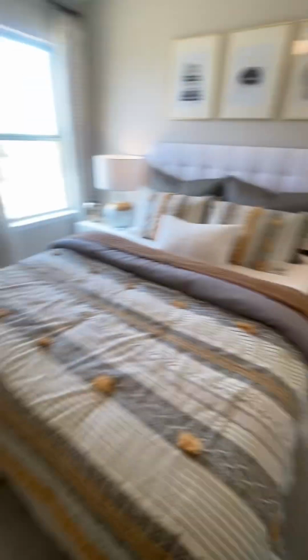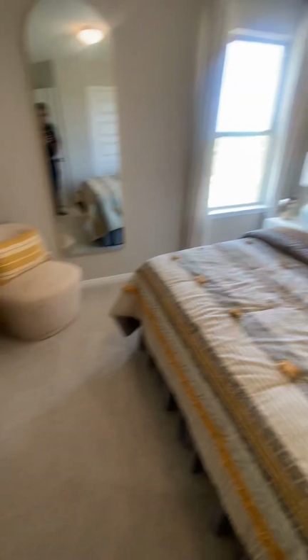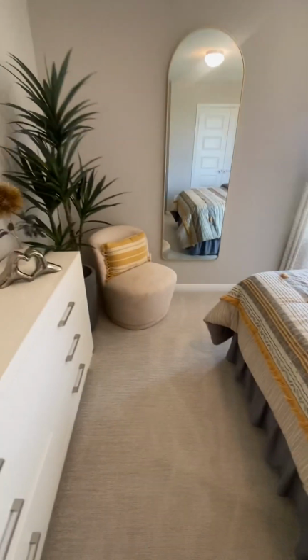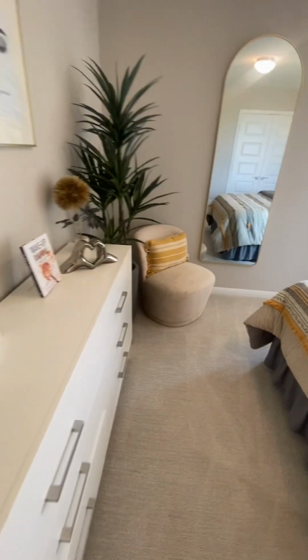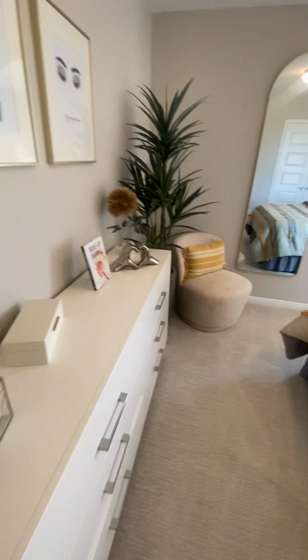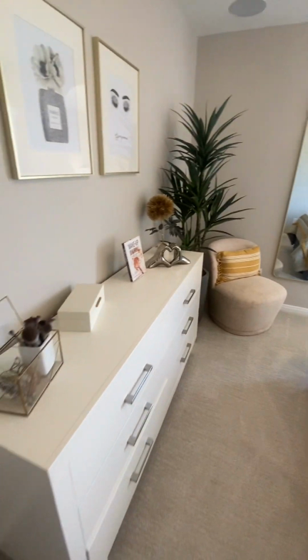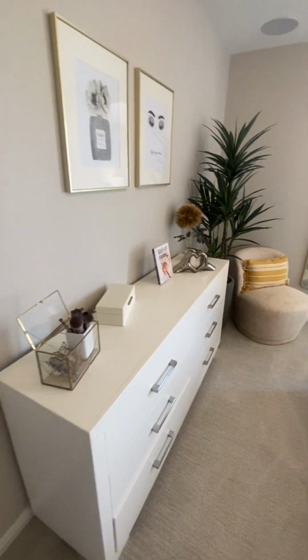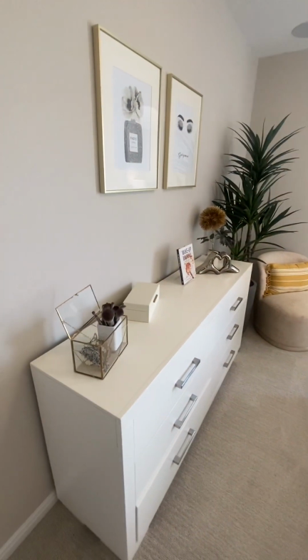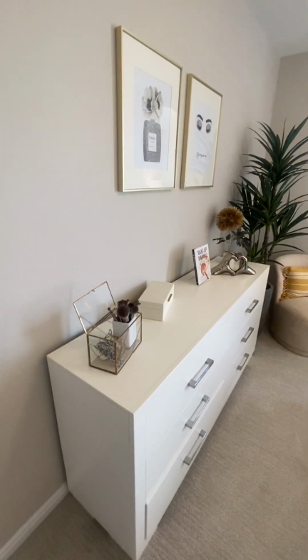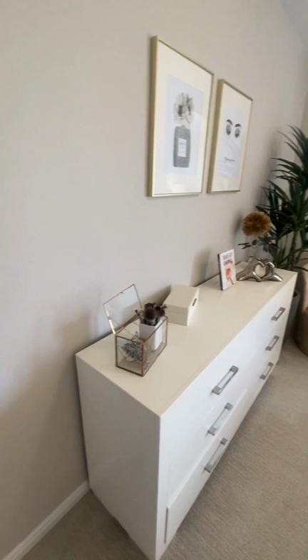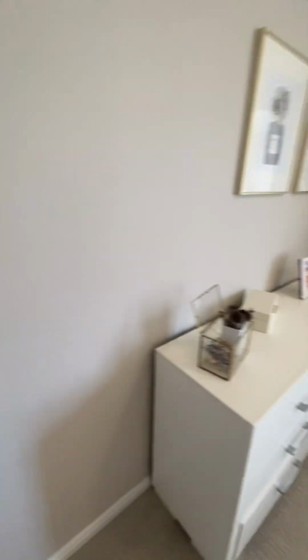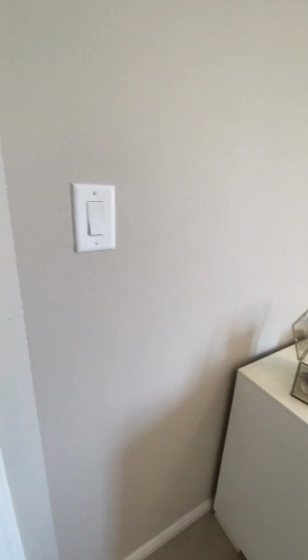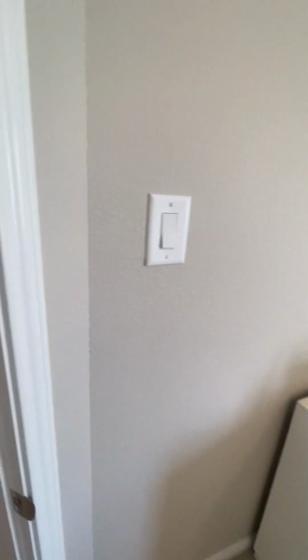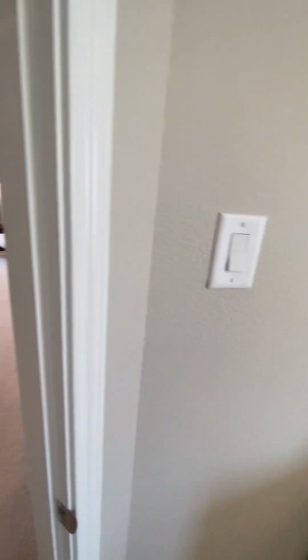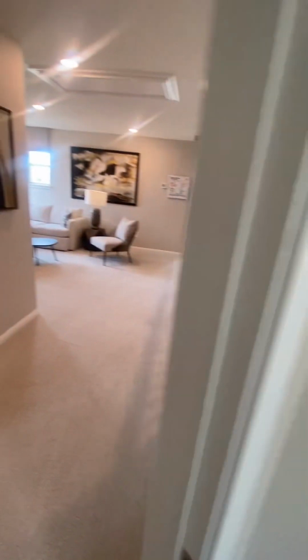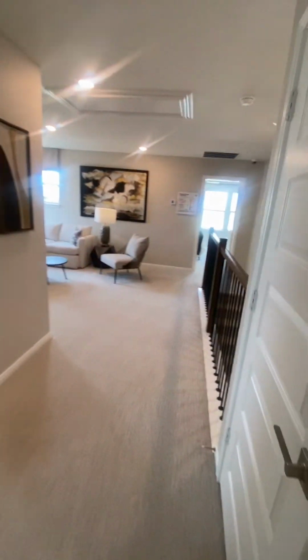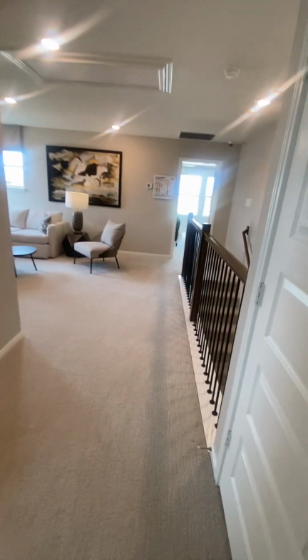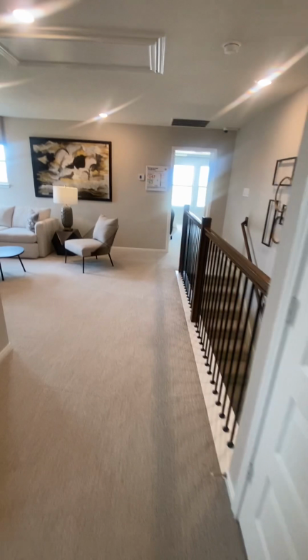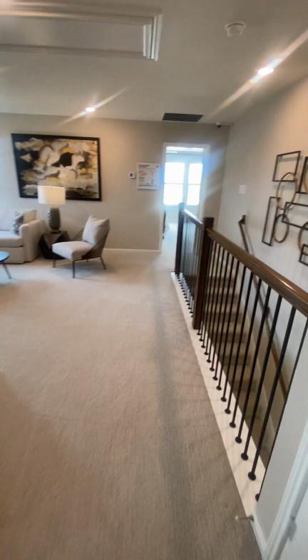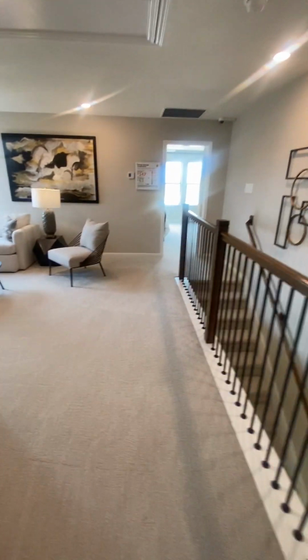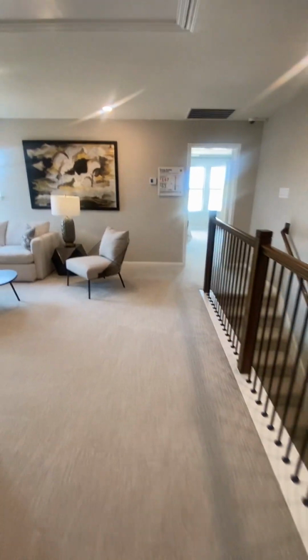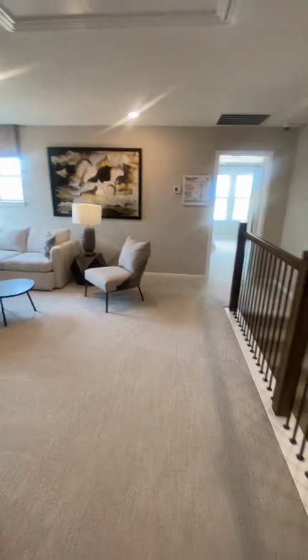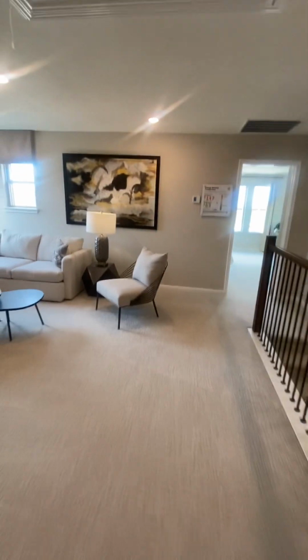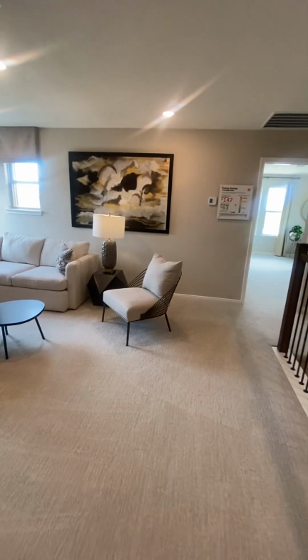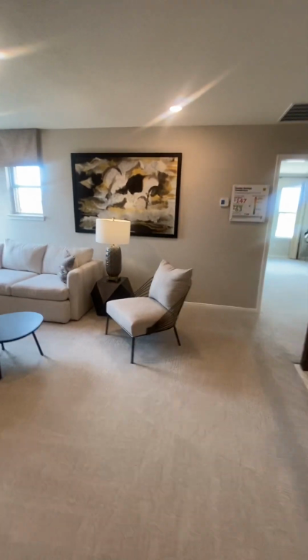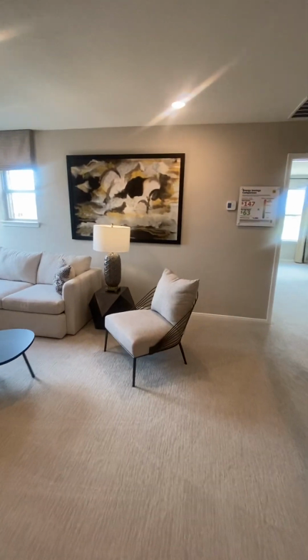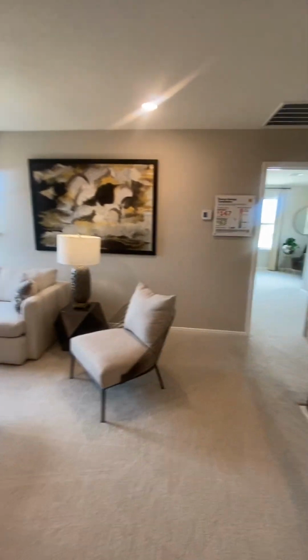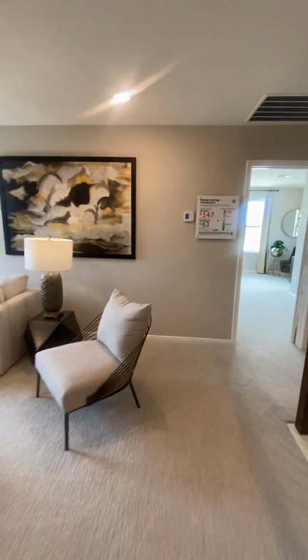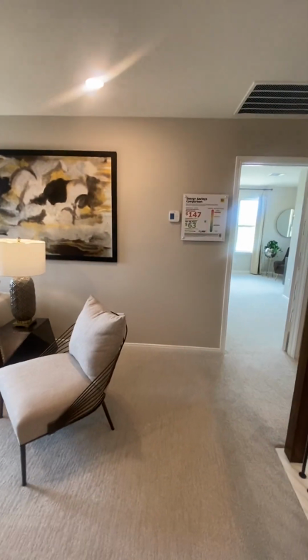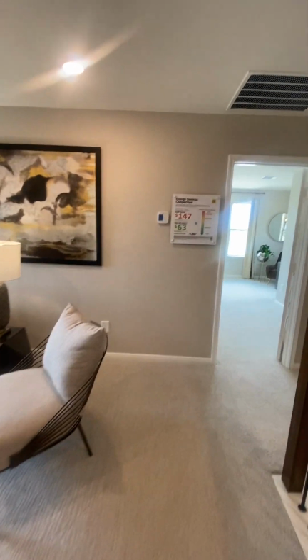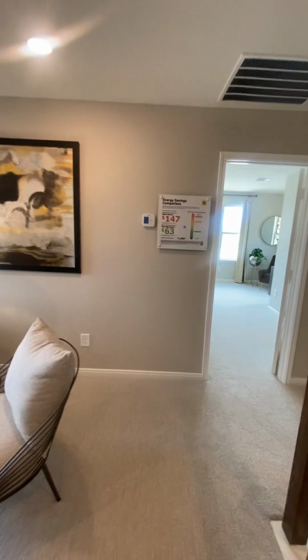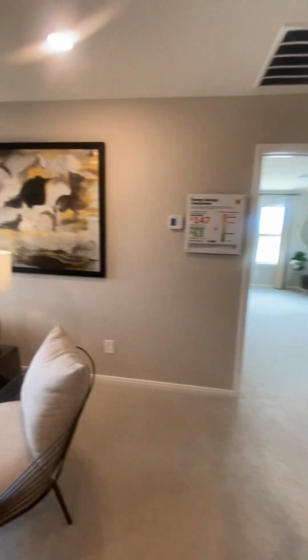Look at that — another dresser here so you've got a lot of space. Kind of a France theme going on in that room. So if you're interested in this plan, definitely come on out to take a look at this floor plan.